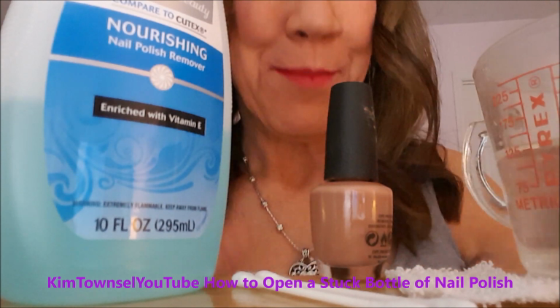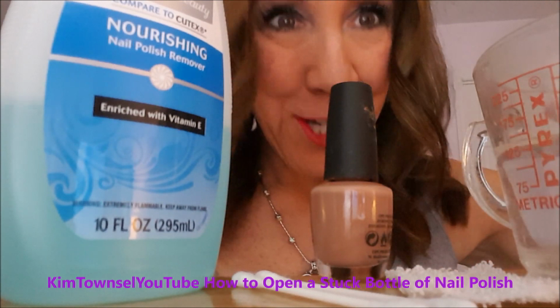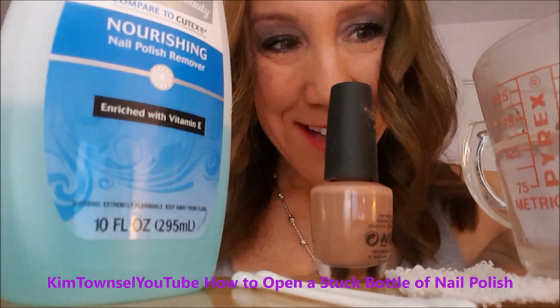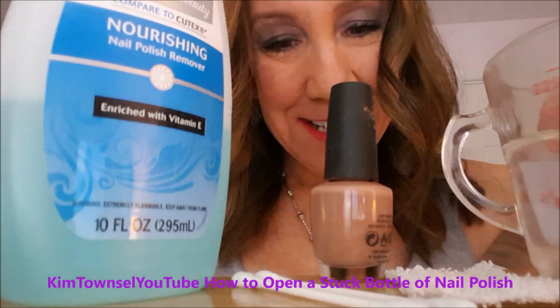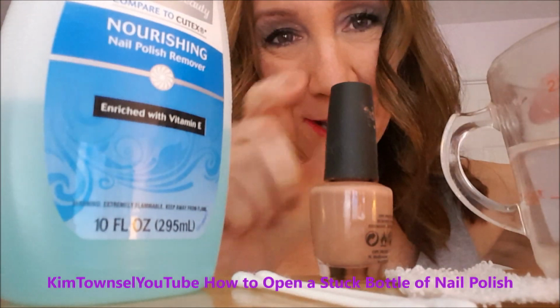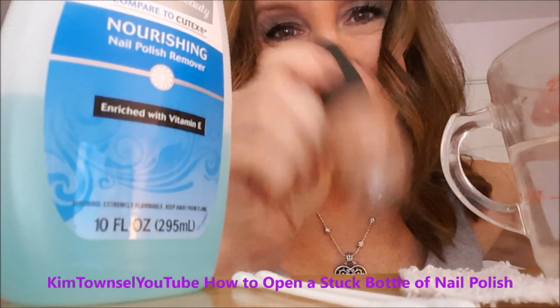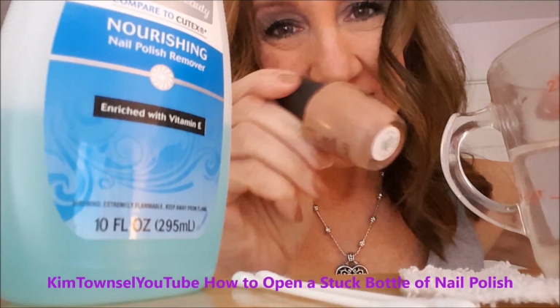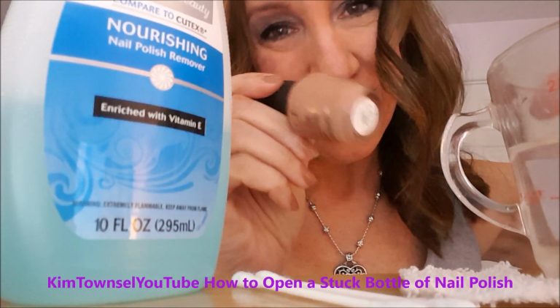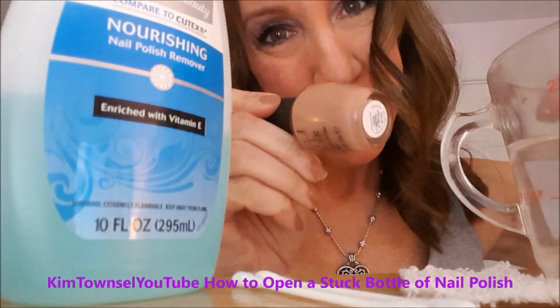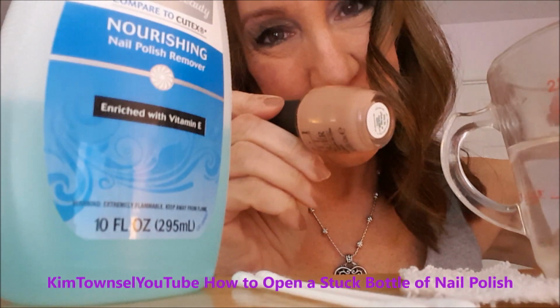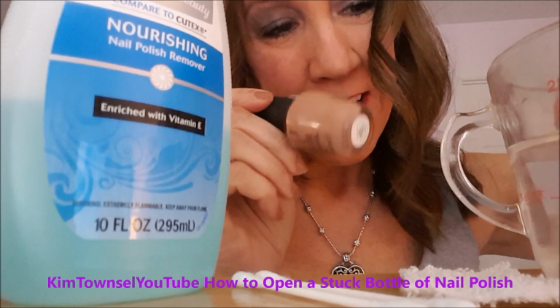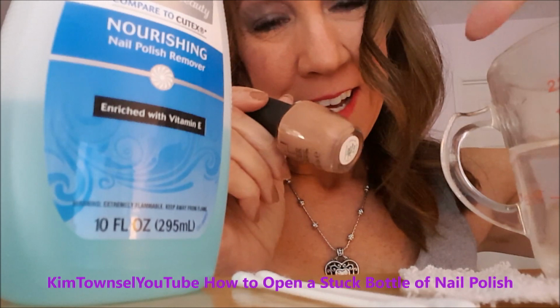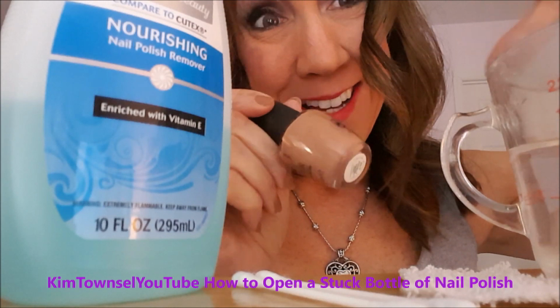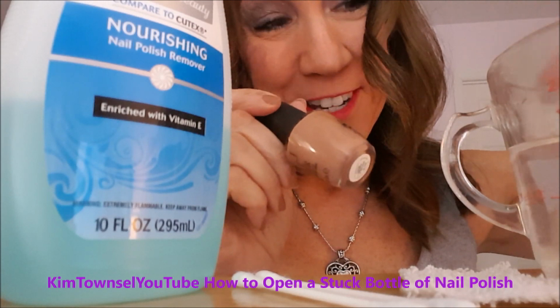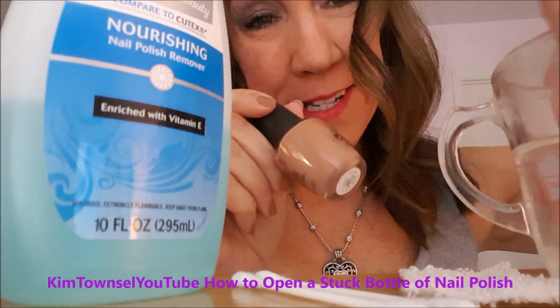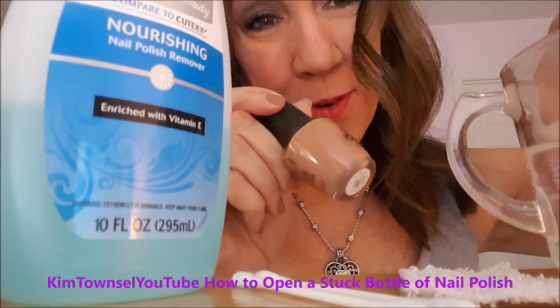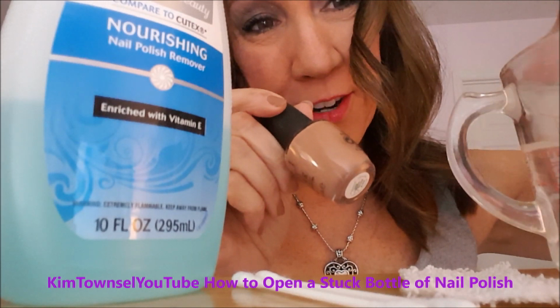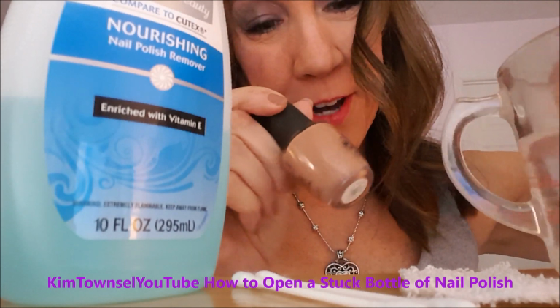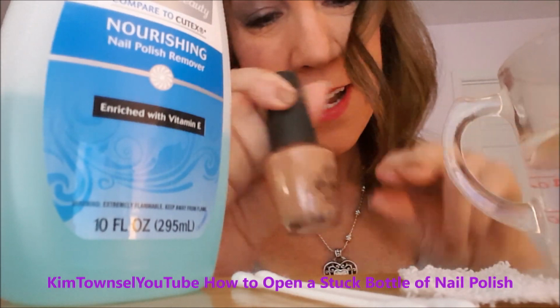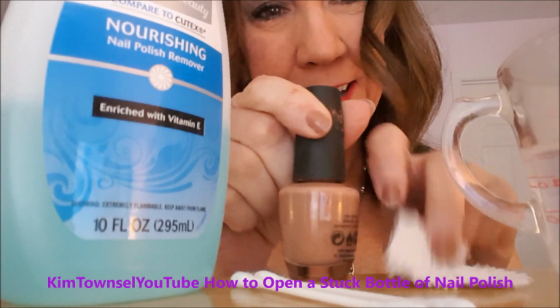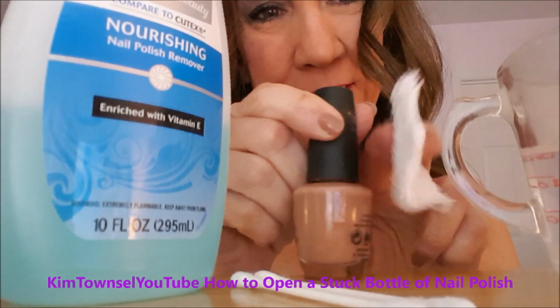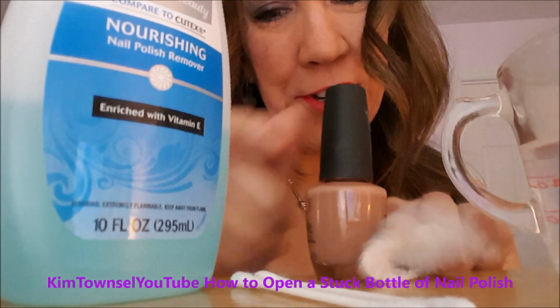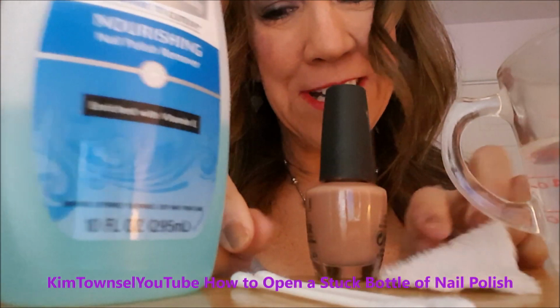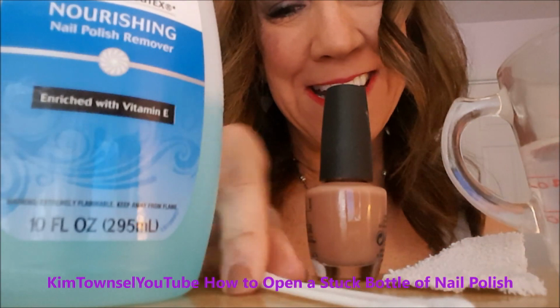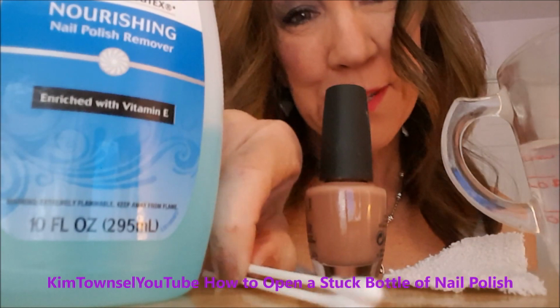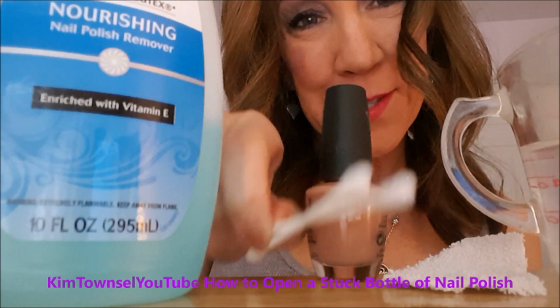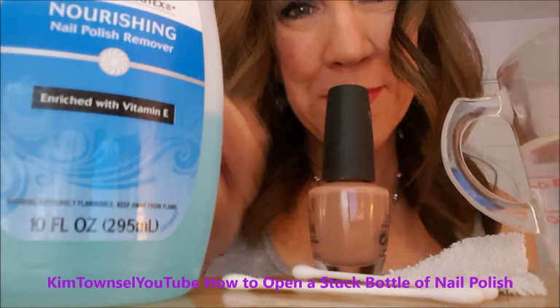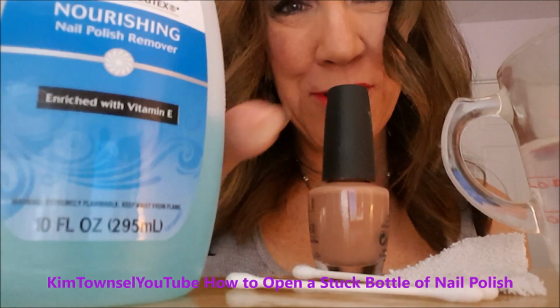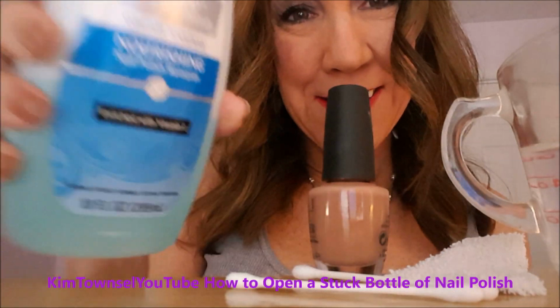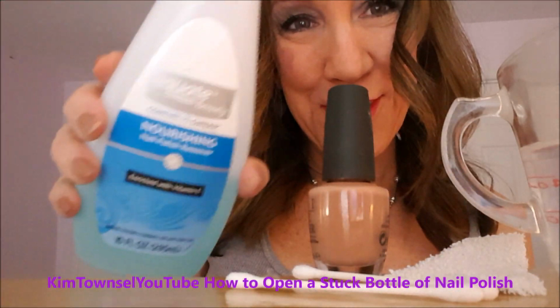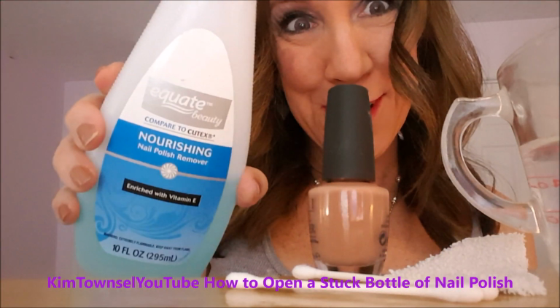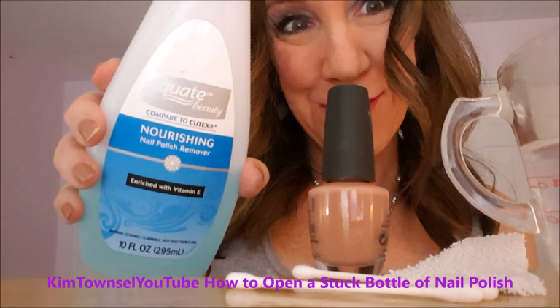I'm going to show you how to get a bottle of really stuck fingernail polish unstuck with hot water and a piece of cloth you no longer need, some cotton swabs, and if you like, some fingernail polish remover.